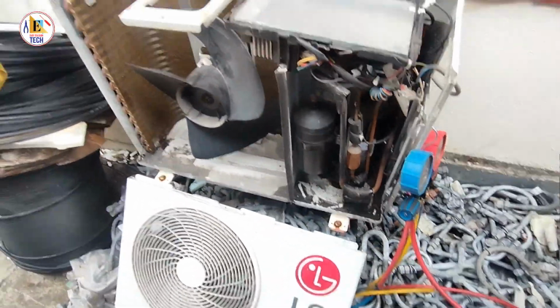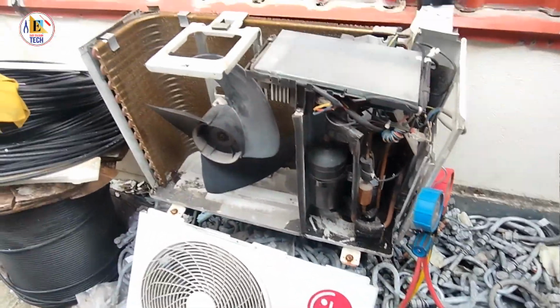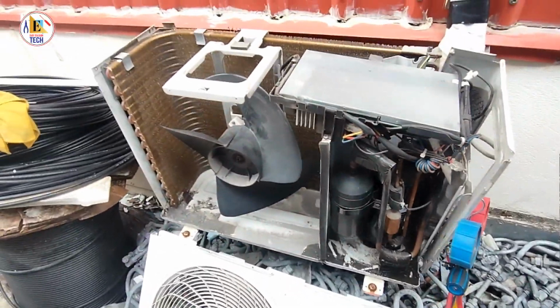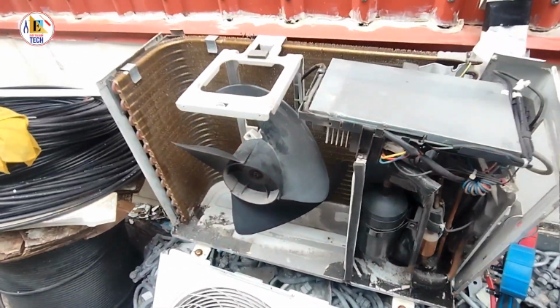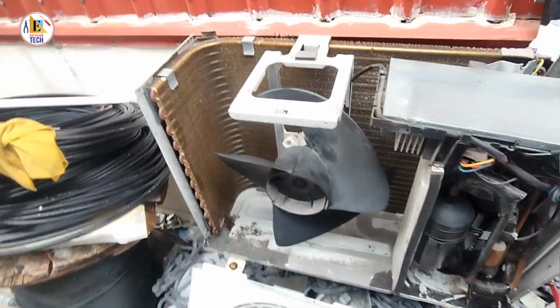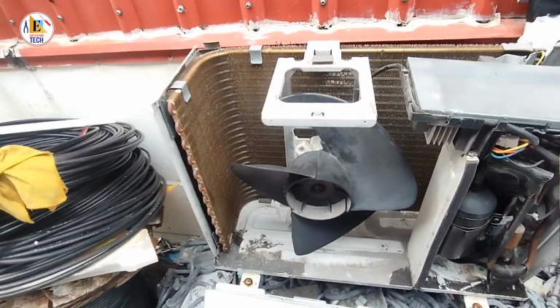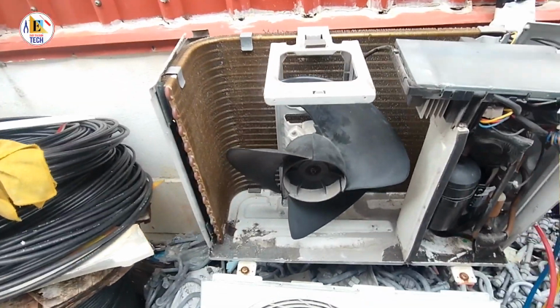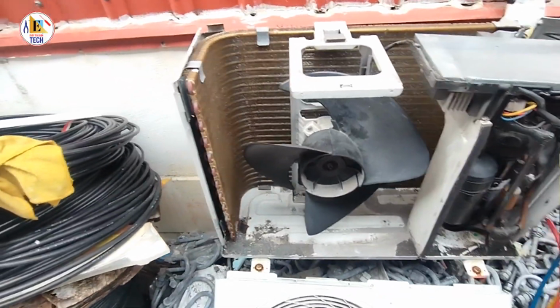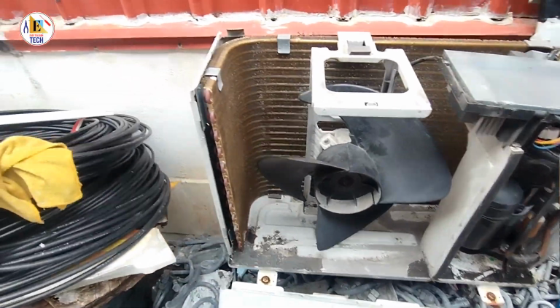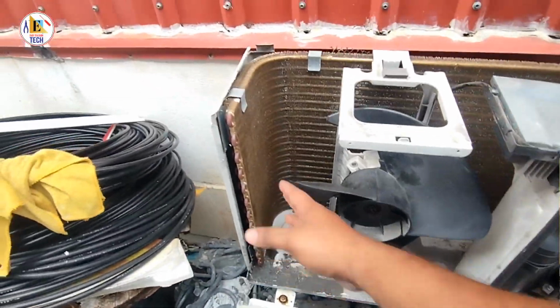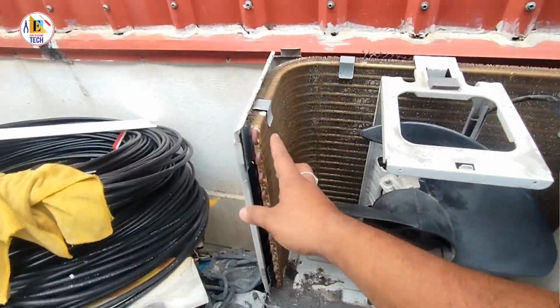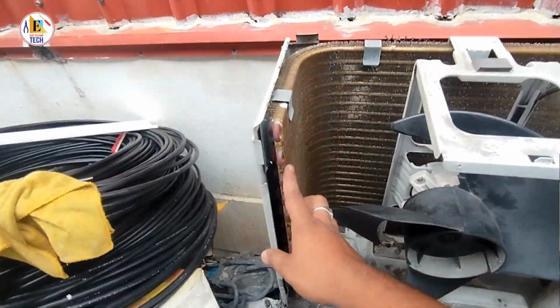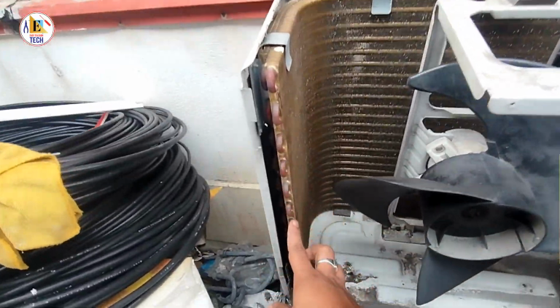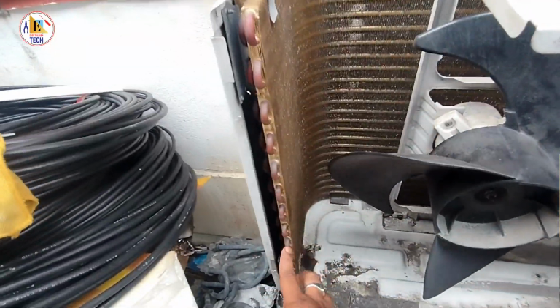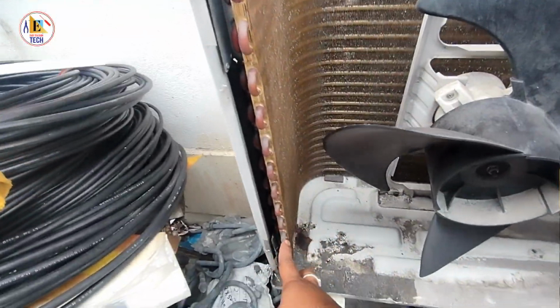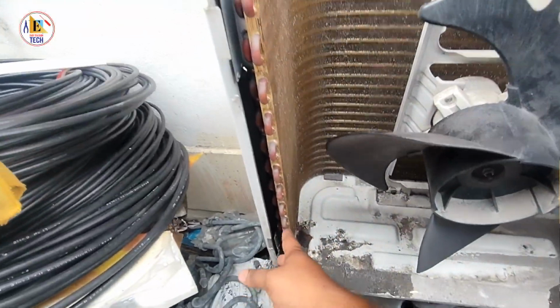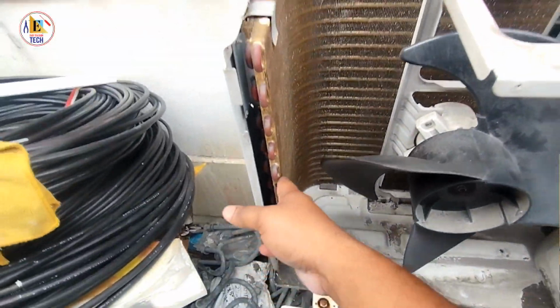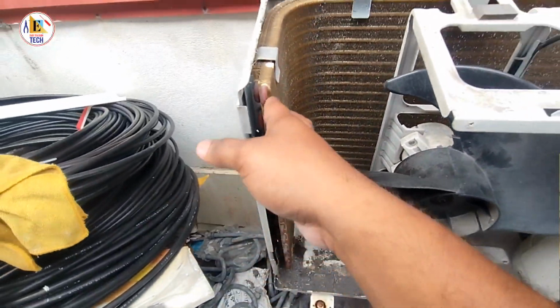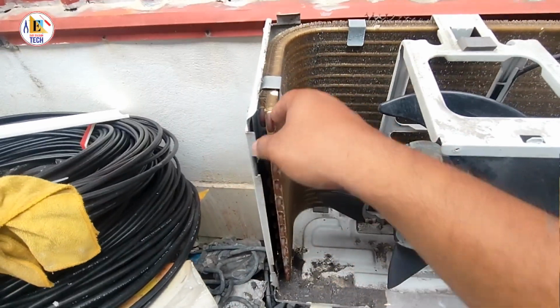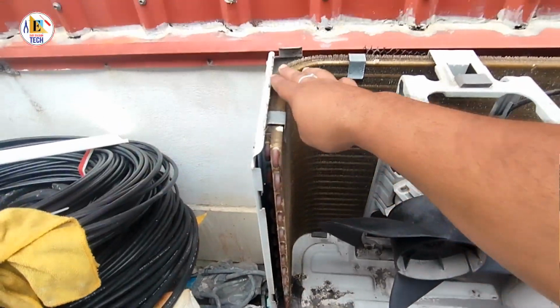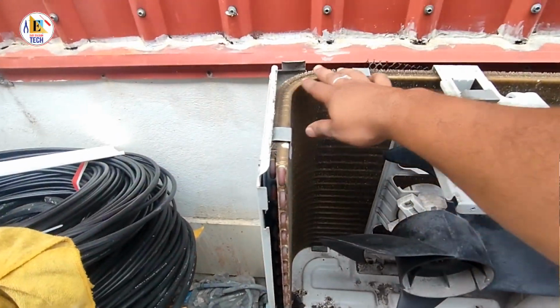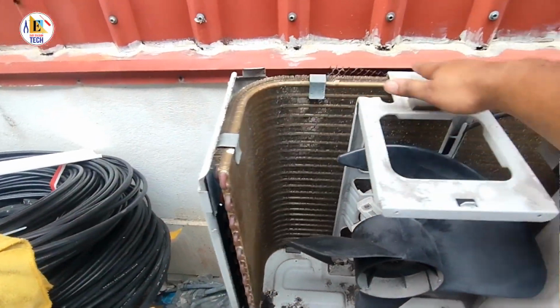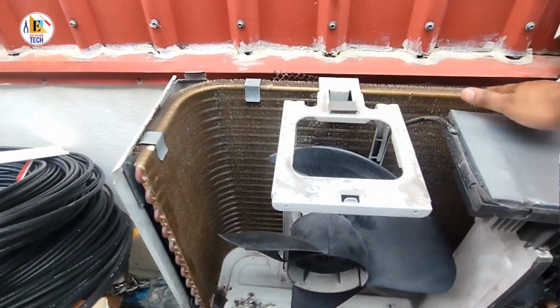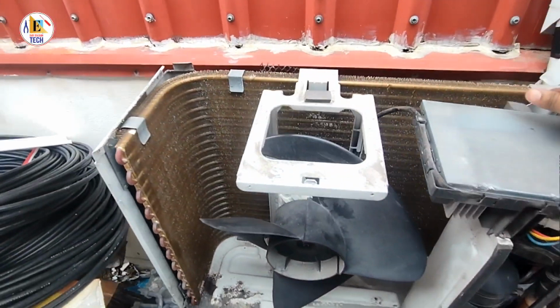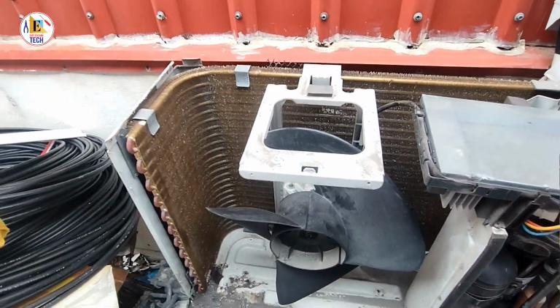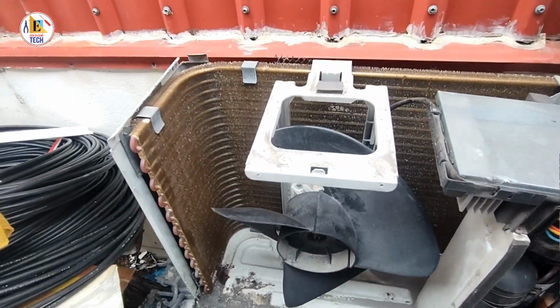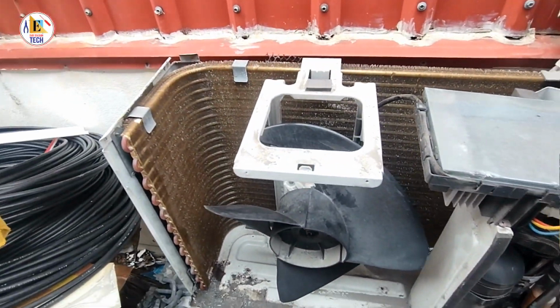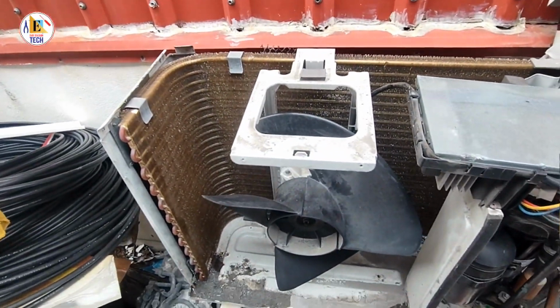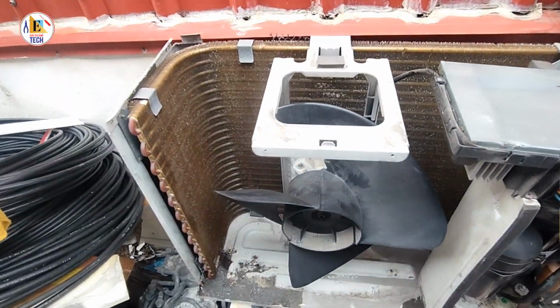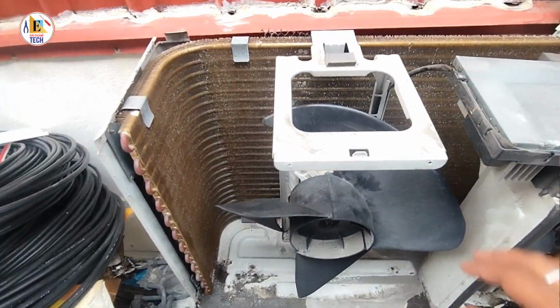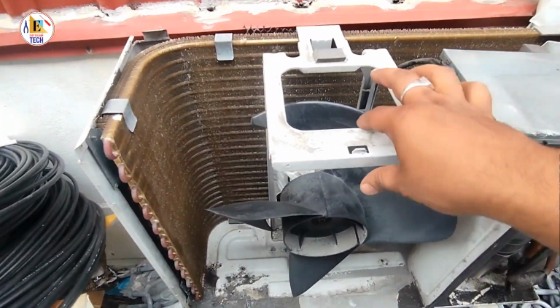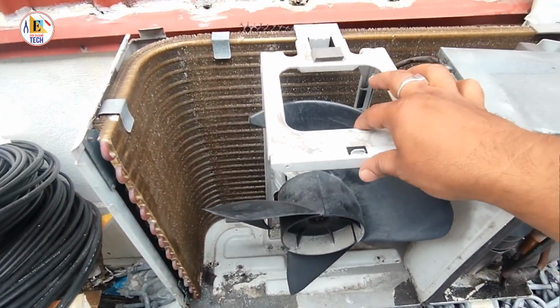I will let you know all the parts of this LG Smart Inverter AC. As you can see, this is the condenser coil — this is where the gas gets cooled in the inverter air conditioning system.